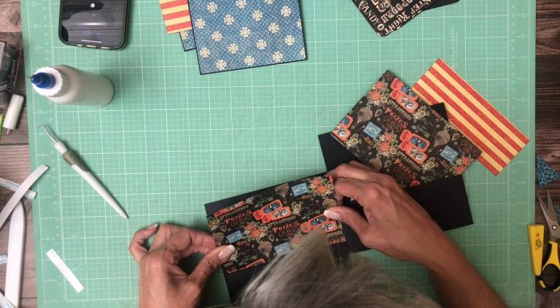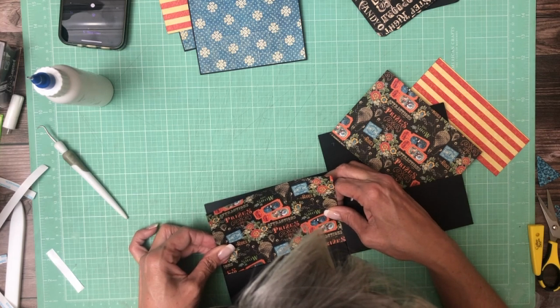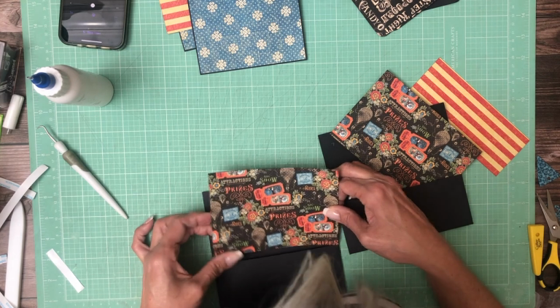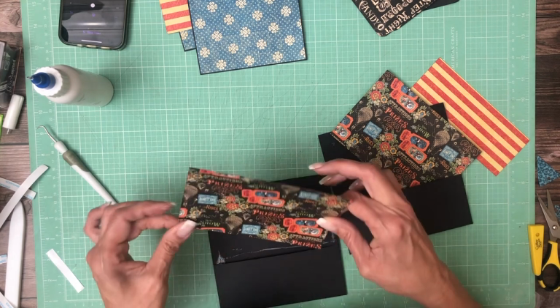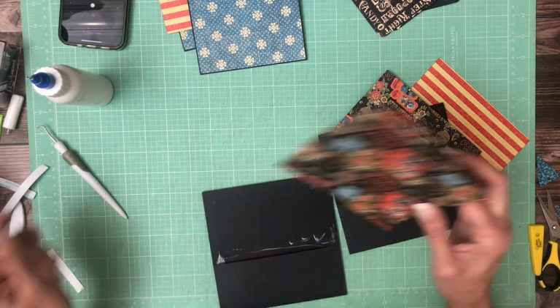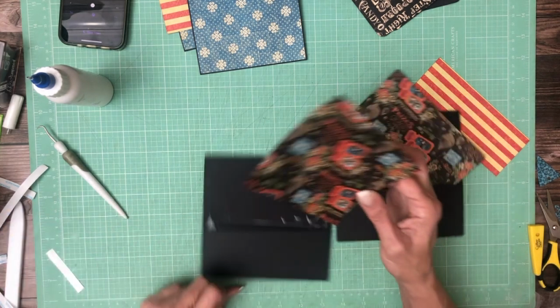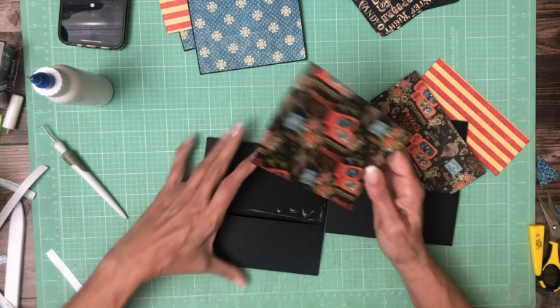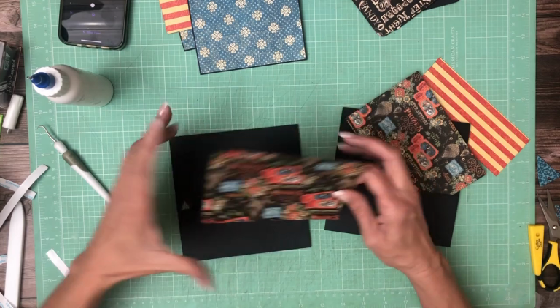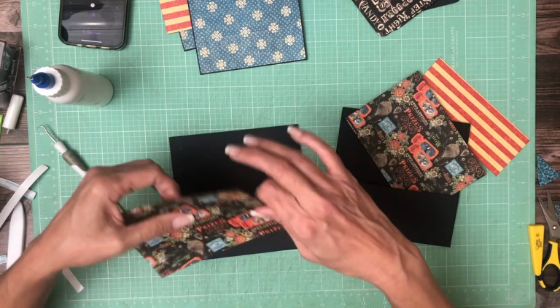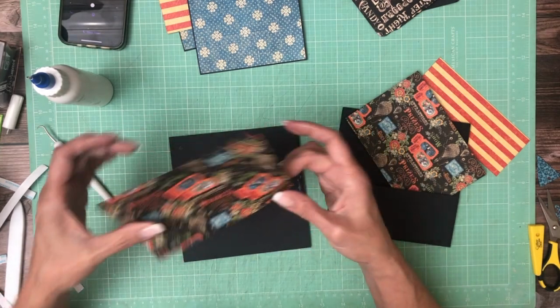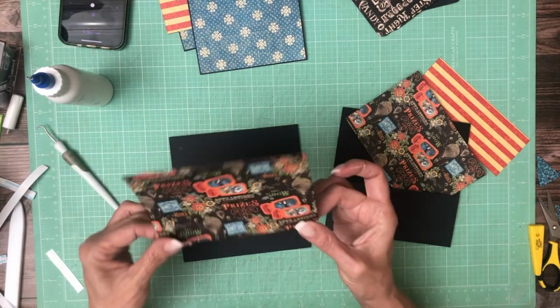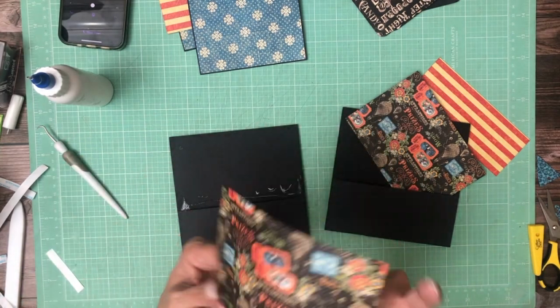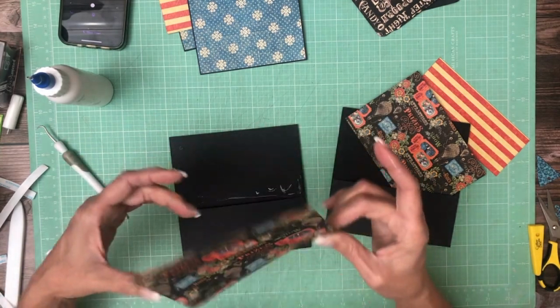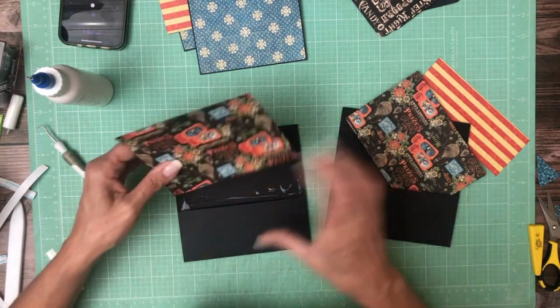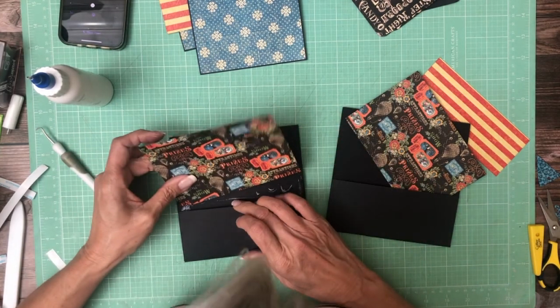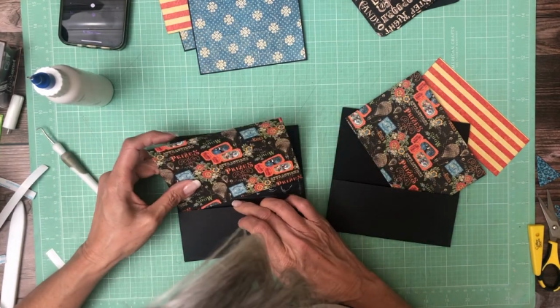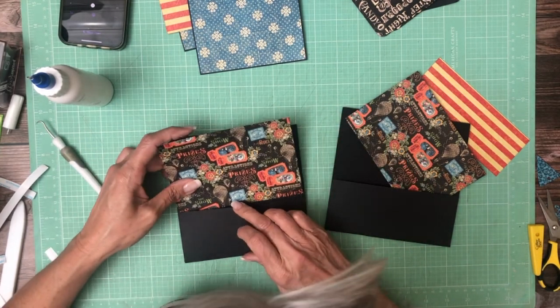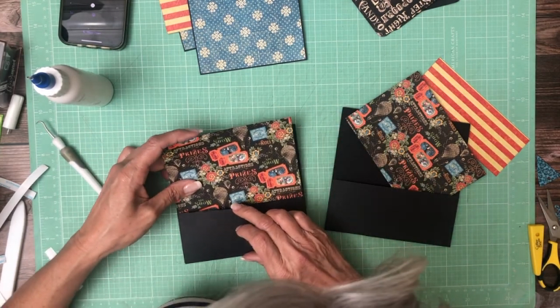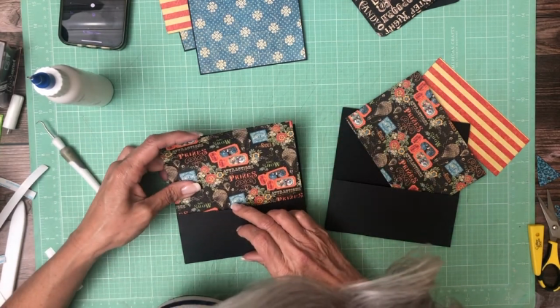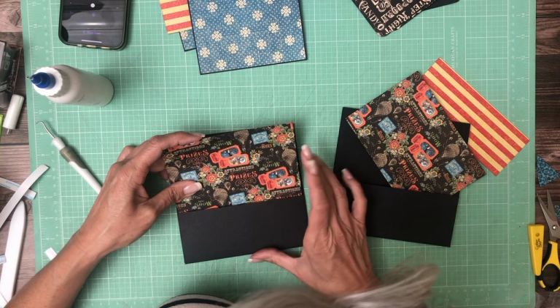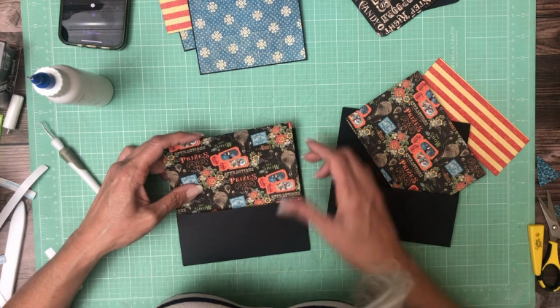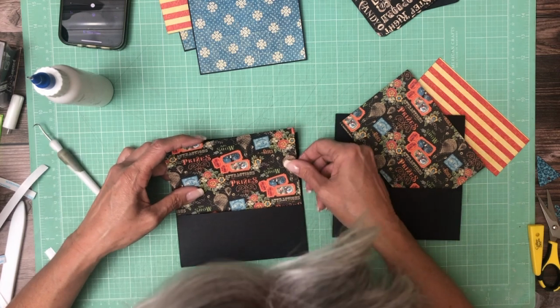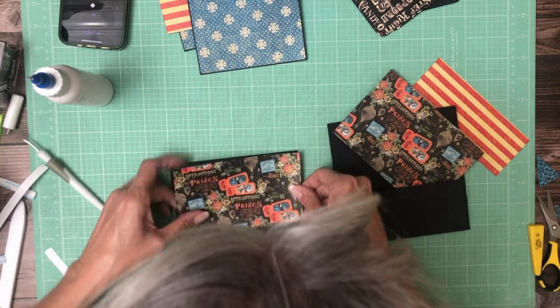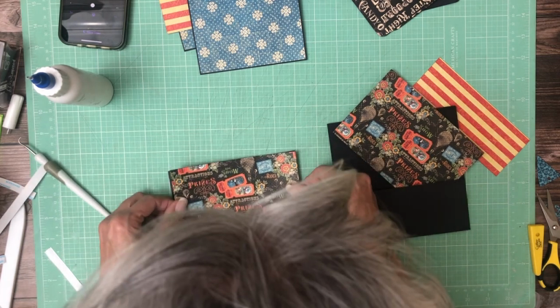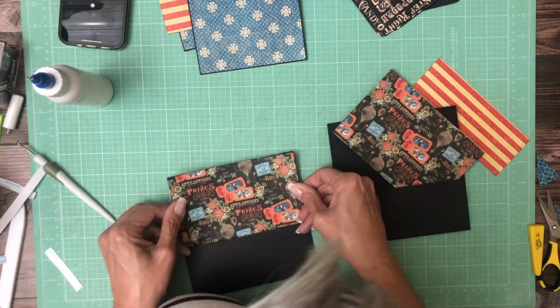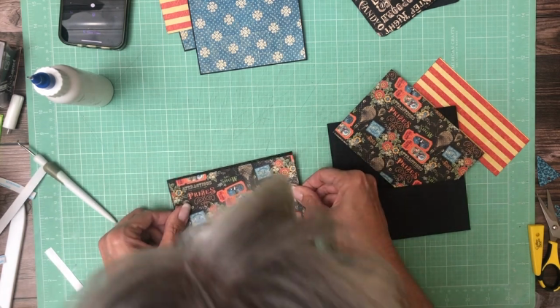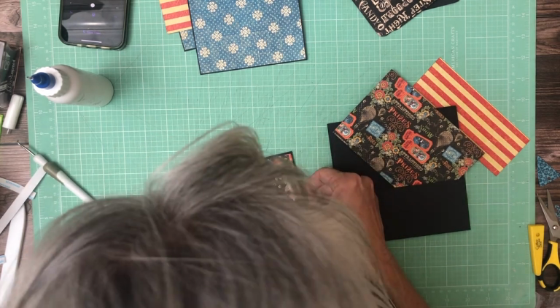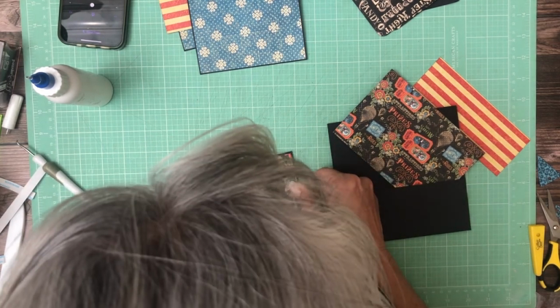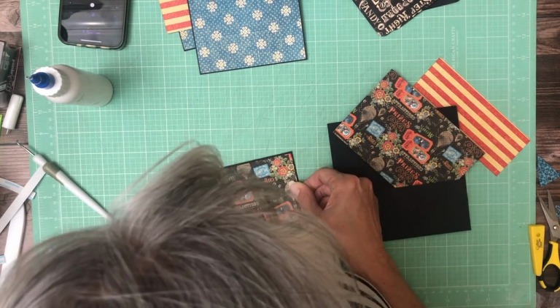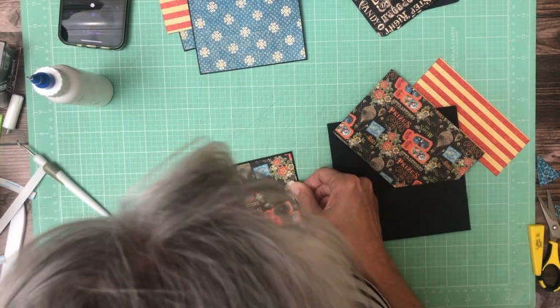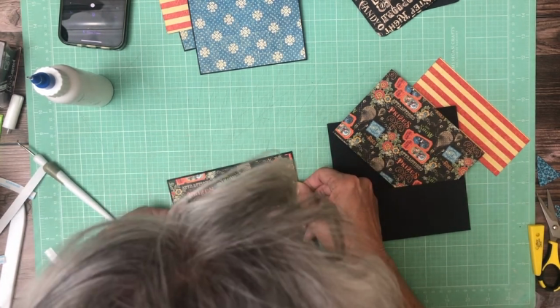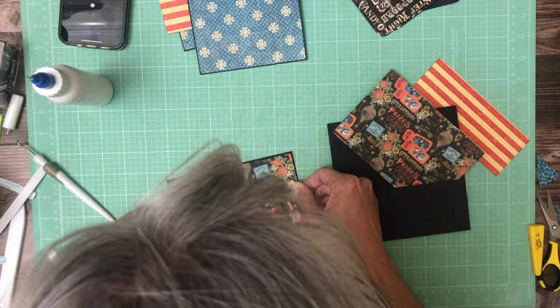You just saw me slip this in here so we know it fits. There we go. Sorry you guys are getting so much of the top of my head, but part of that is my hands aren't working very well, and the closer they are to me it seems to work better.